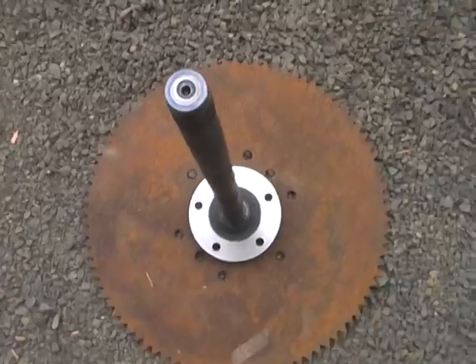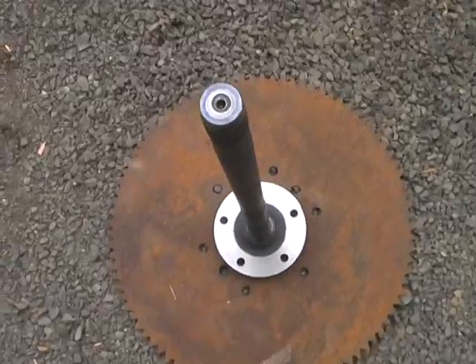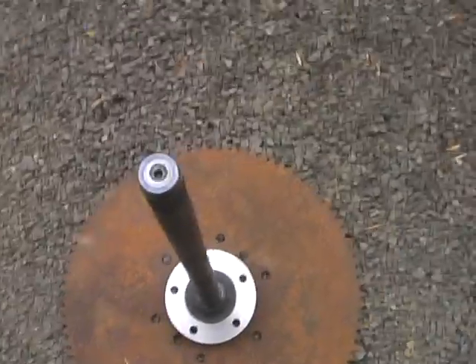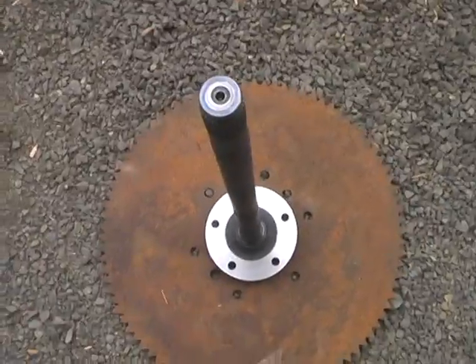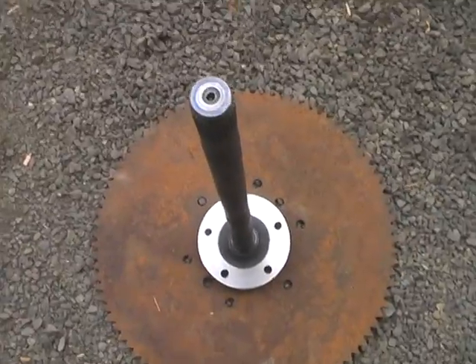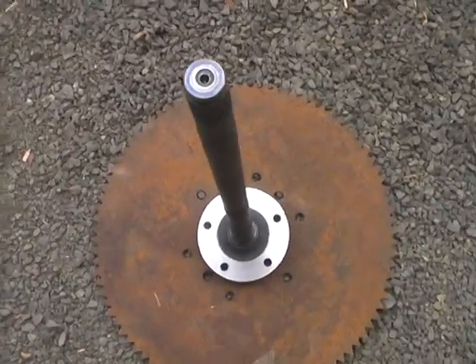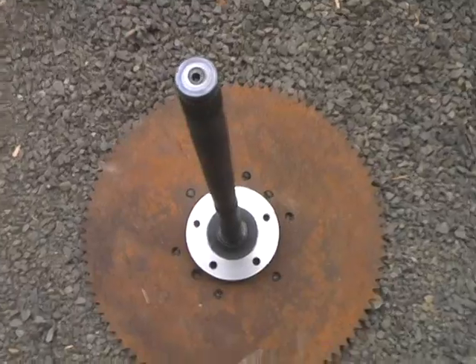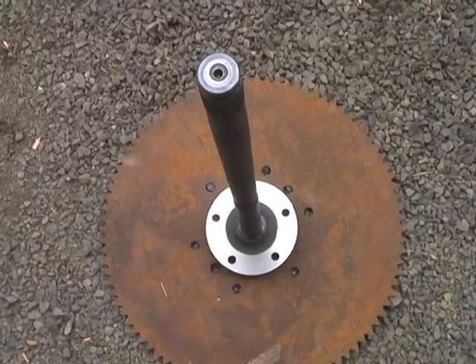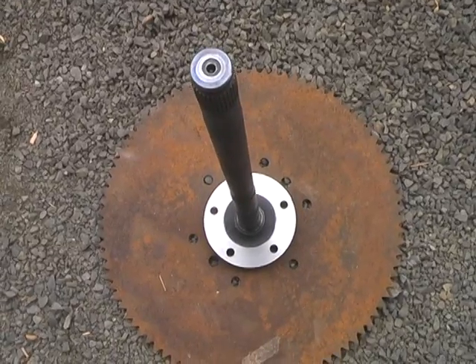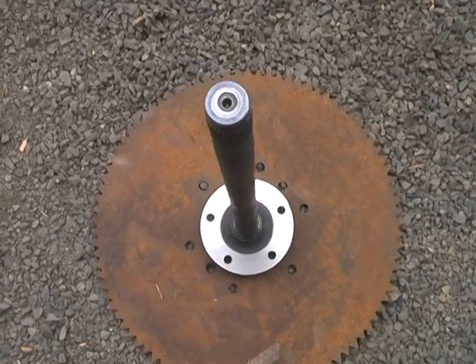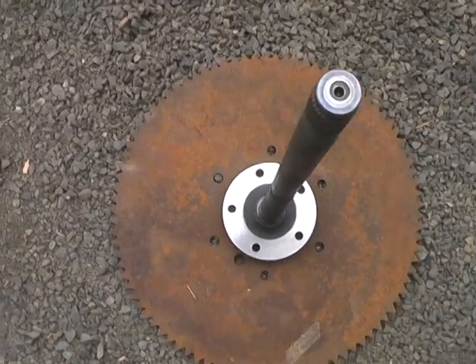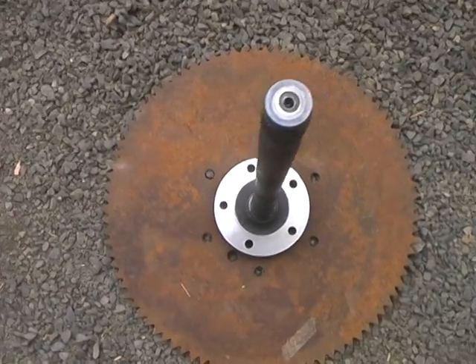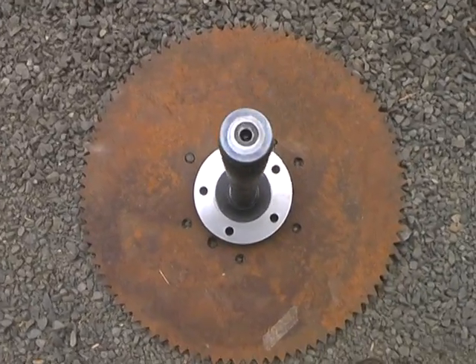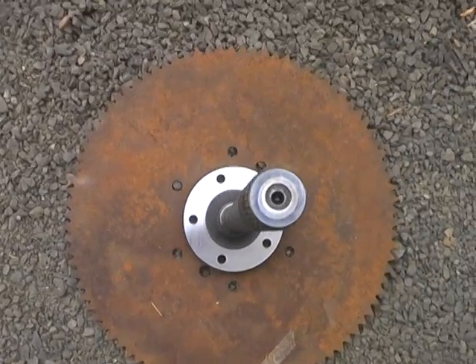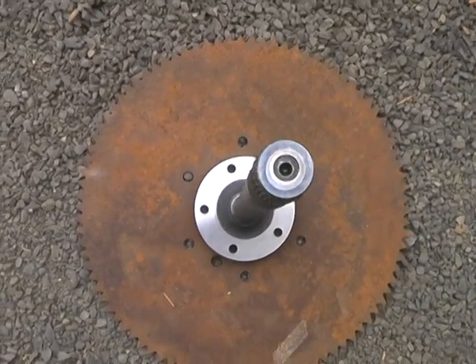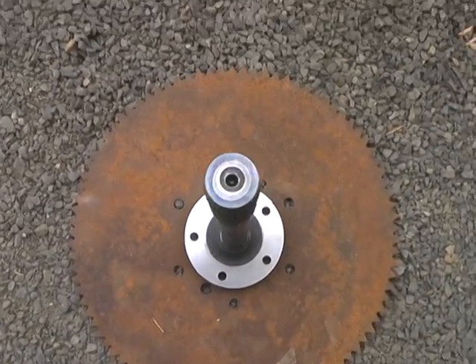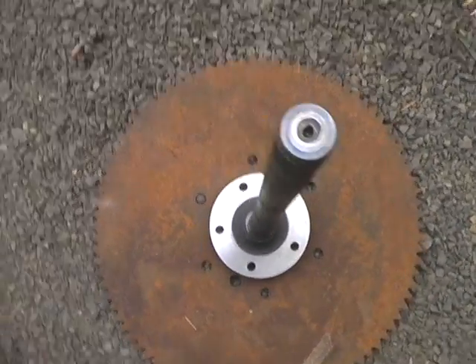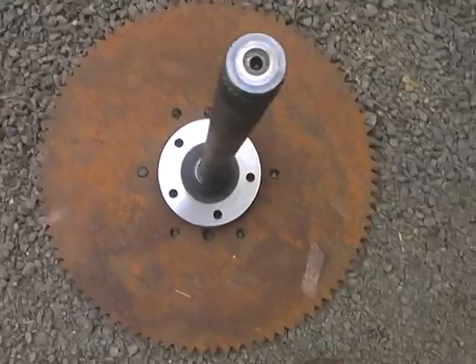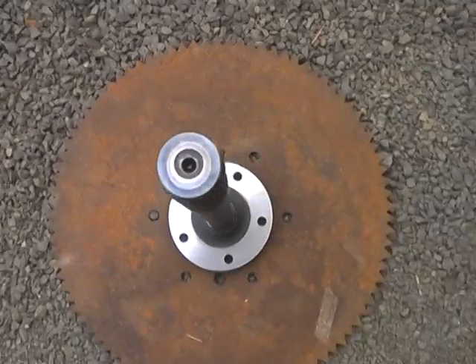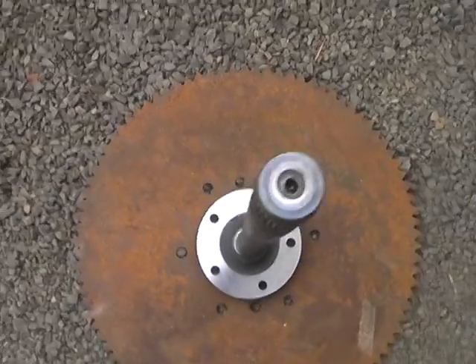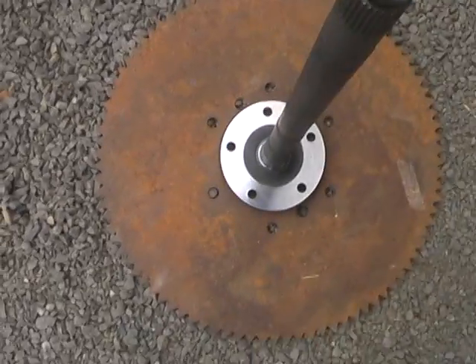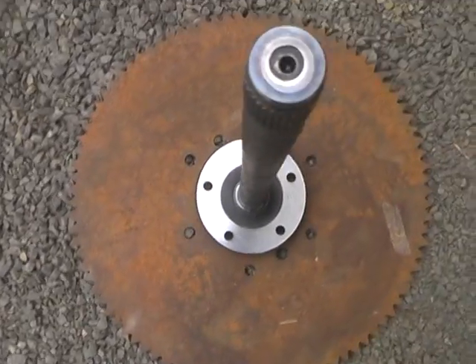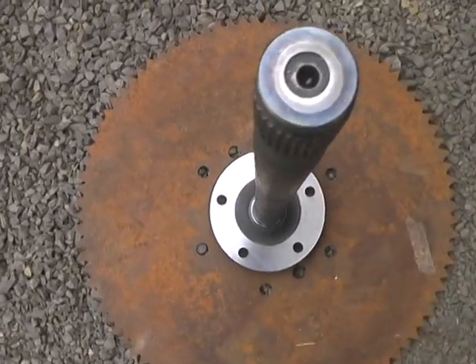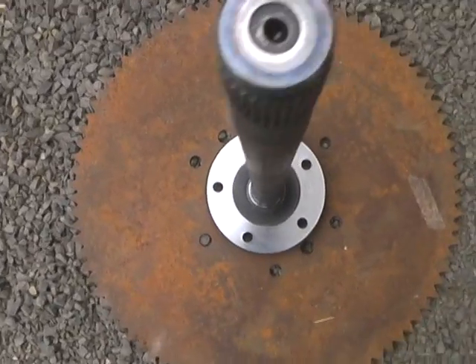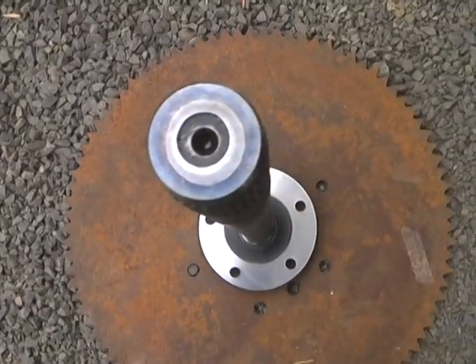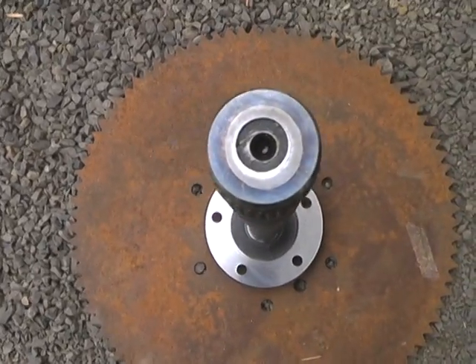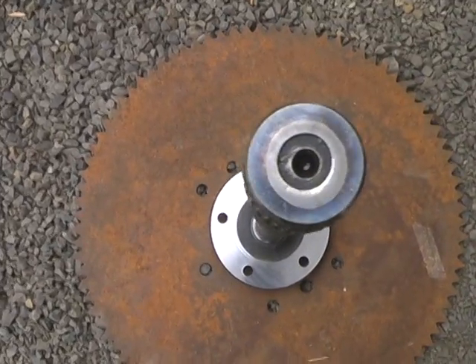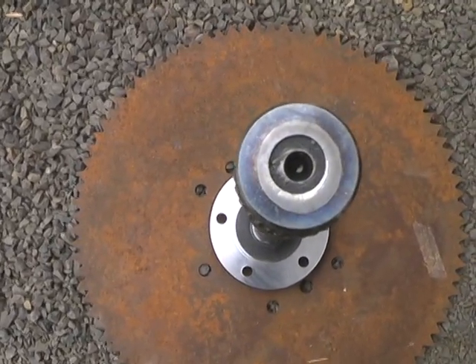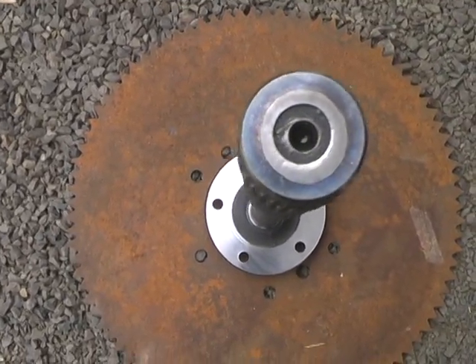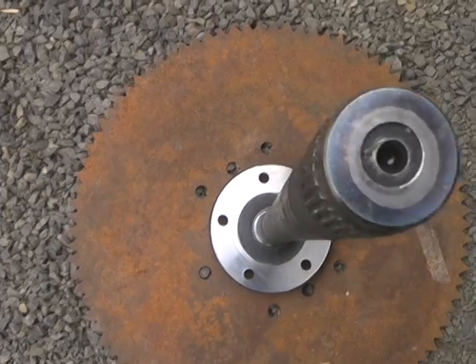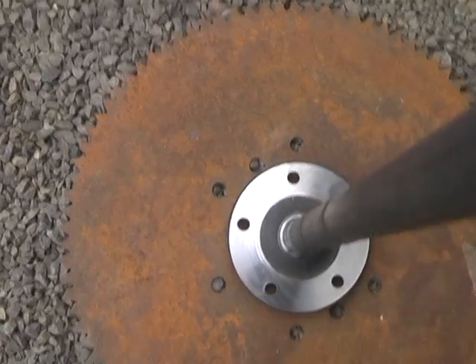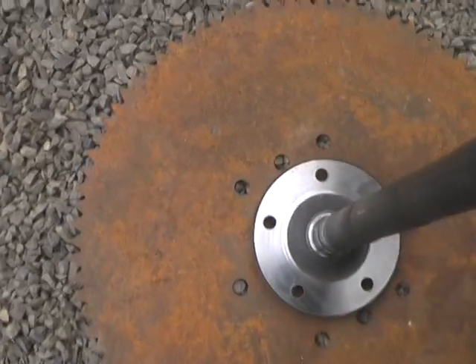I took the studs out of the axle shaft so I can maneuver it around to make sure it's balanced properly. I'm lining it up by eye pretty close and I'll just mark around it and also in the holes with a marker.